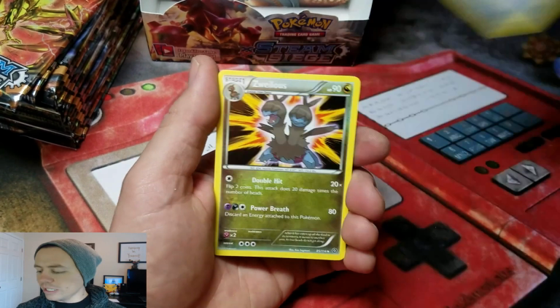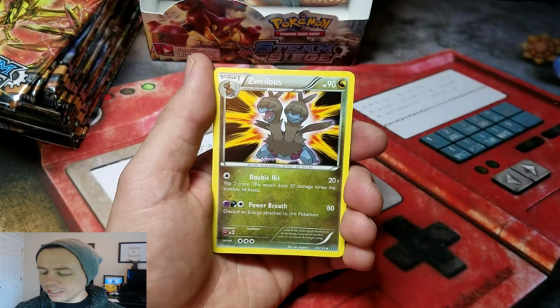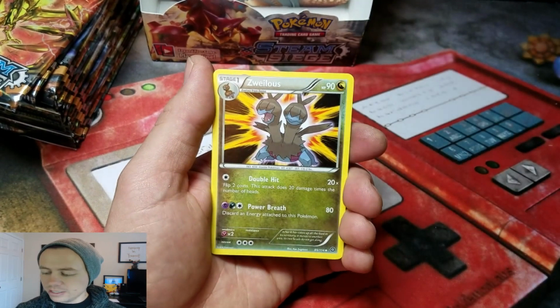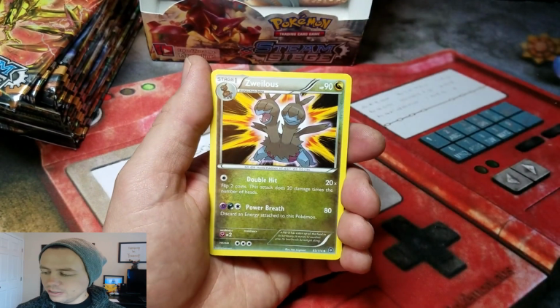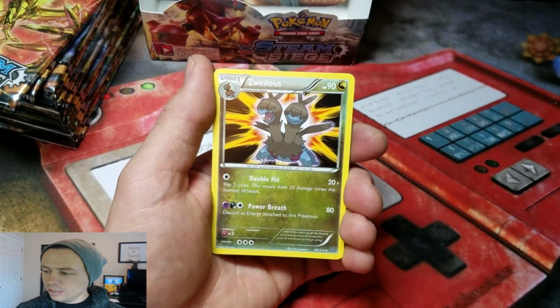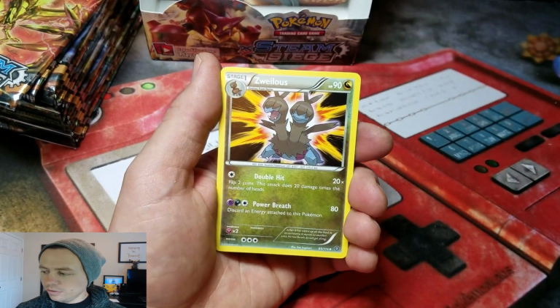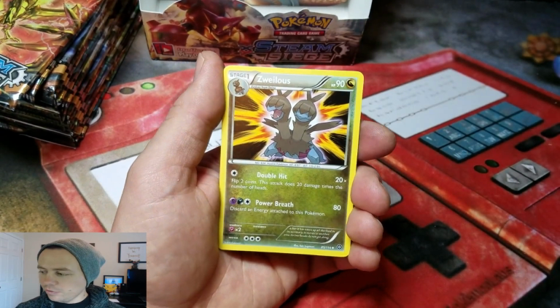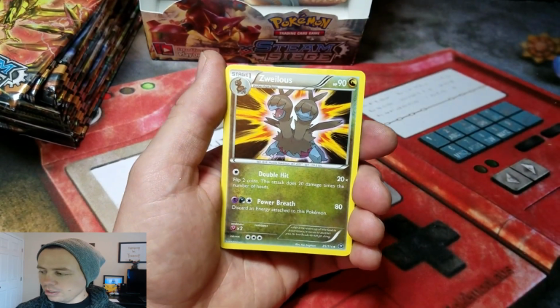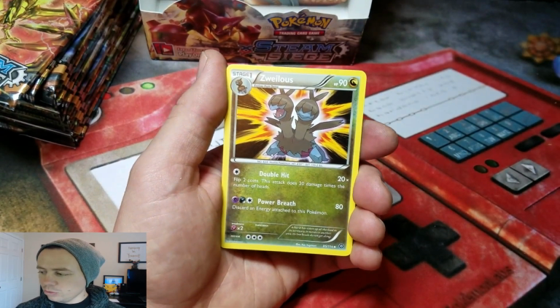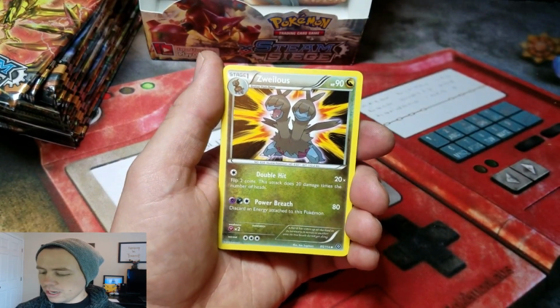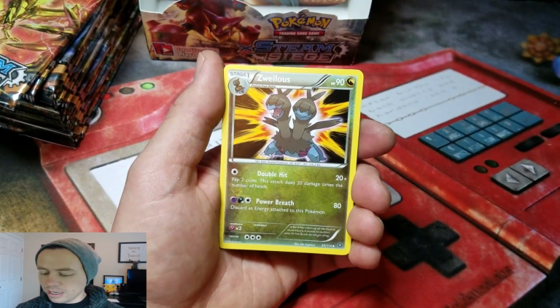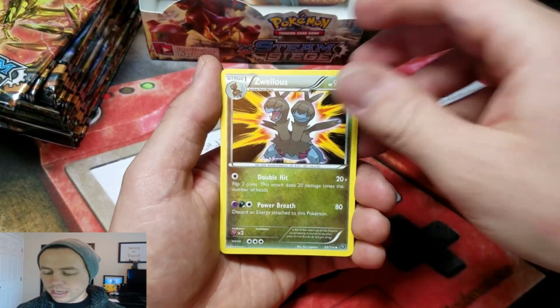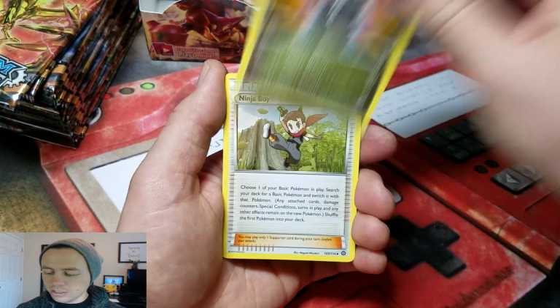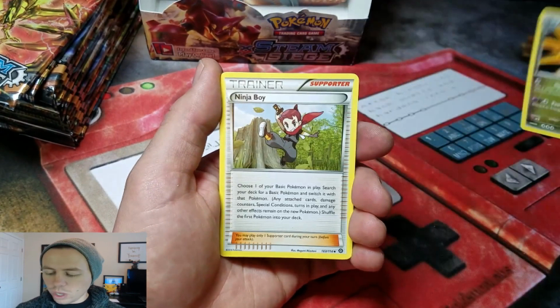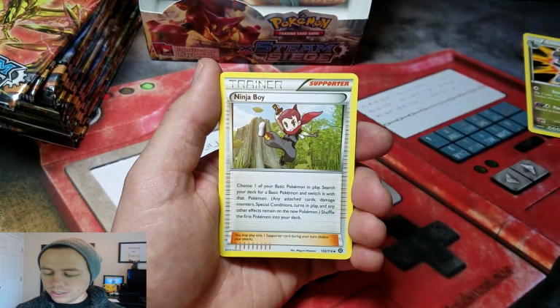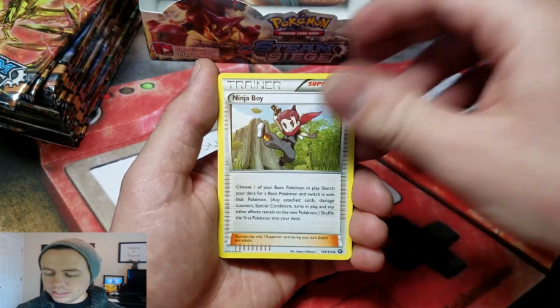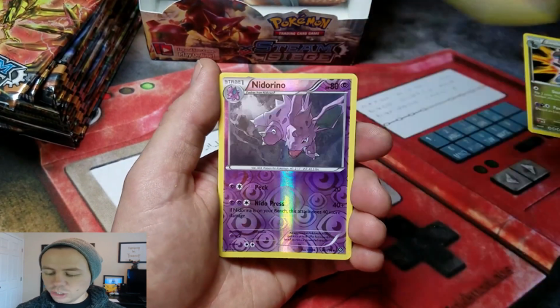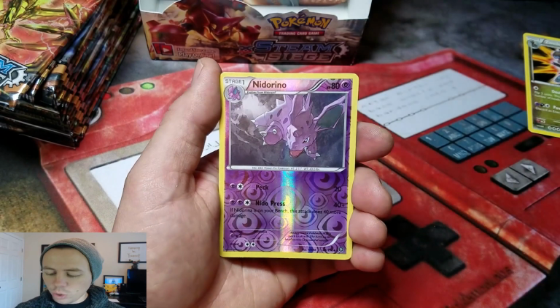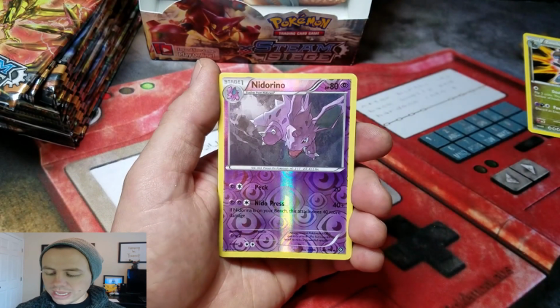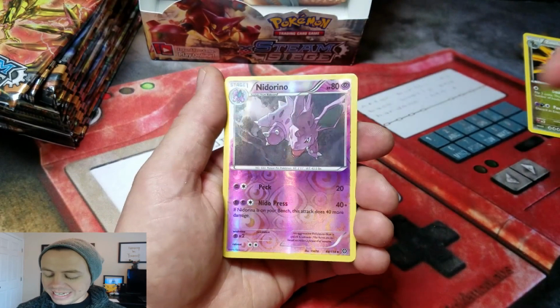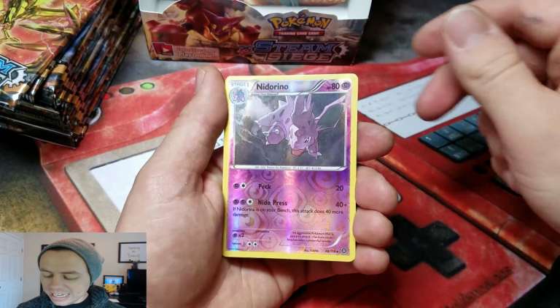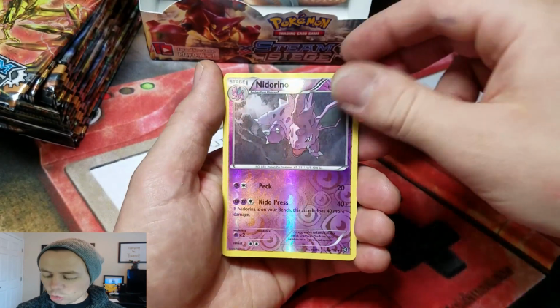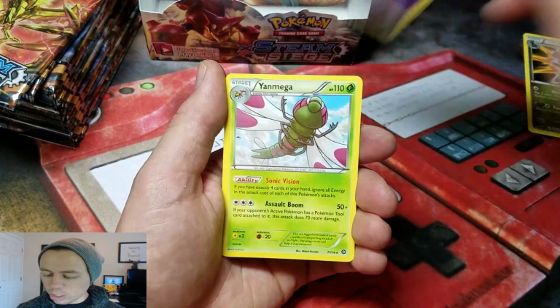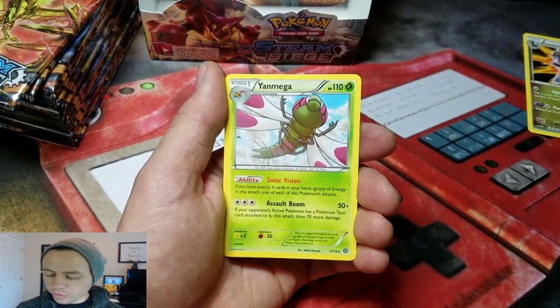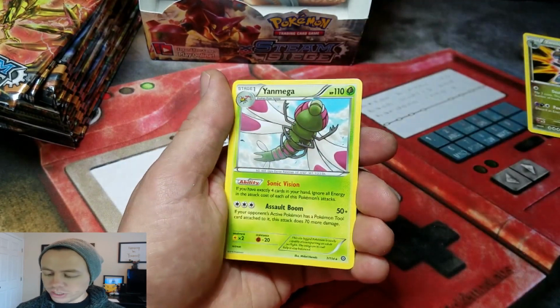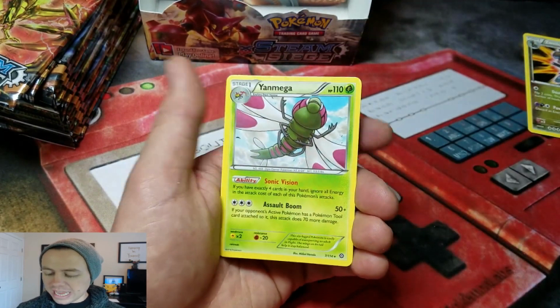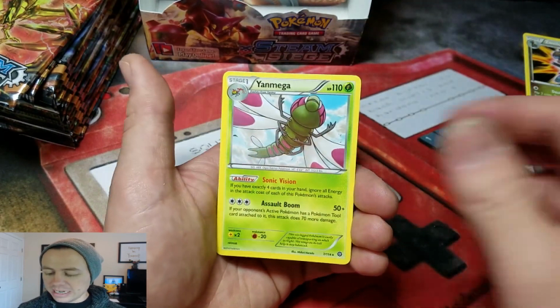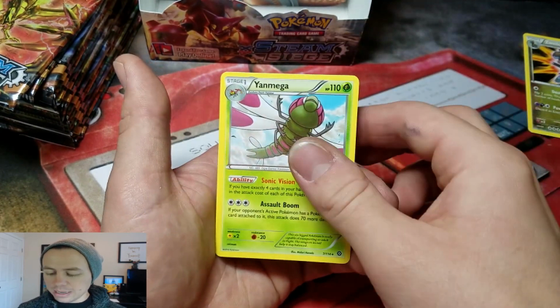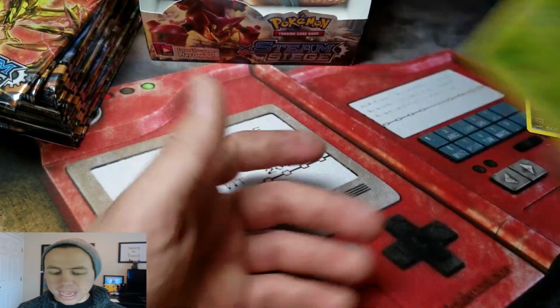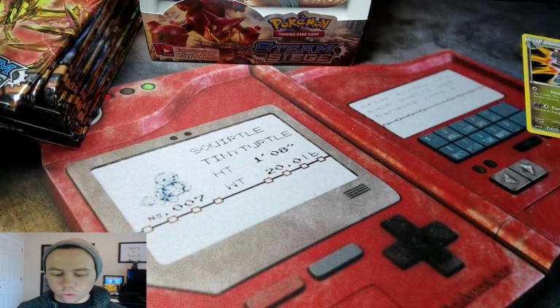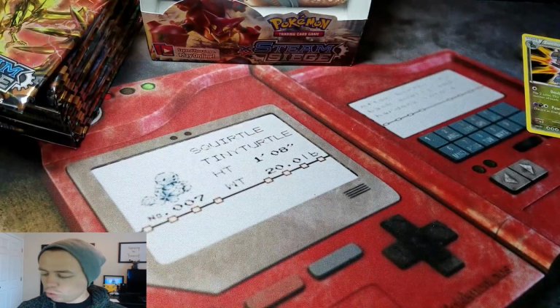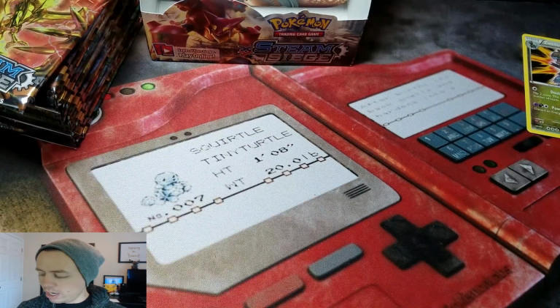First pack: Greedy Dice, followed by a Zwellus, Ninja Boy, Nidorino Reverse, and a Yanmega Rare.